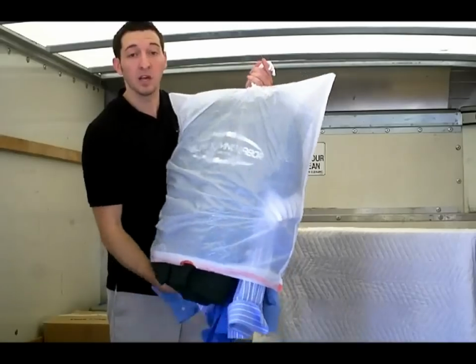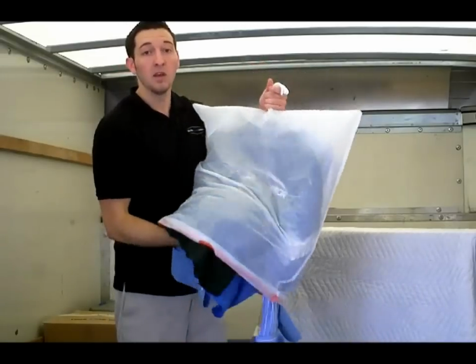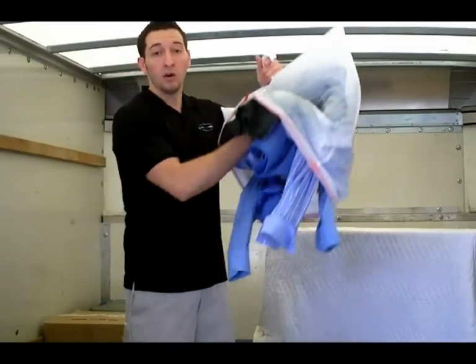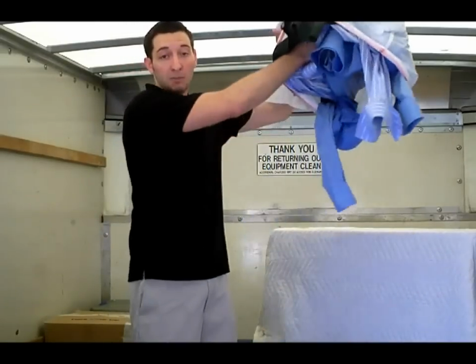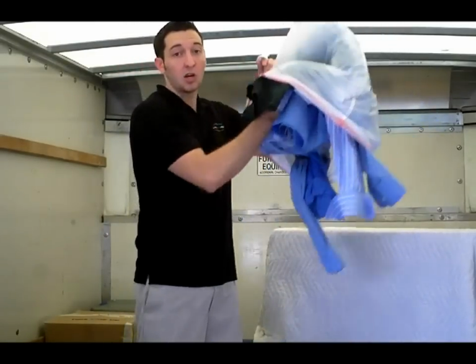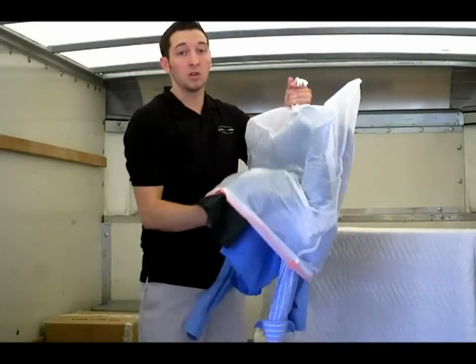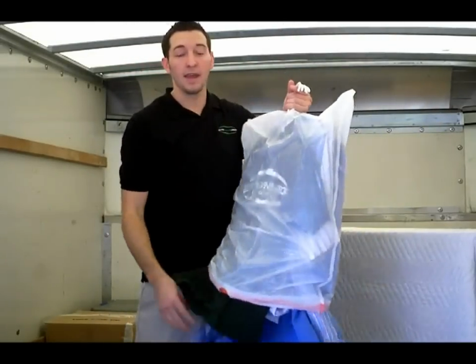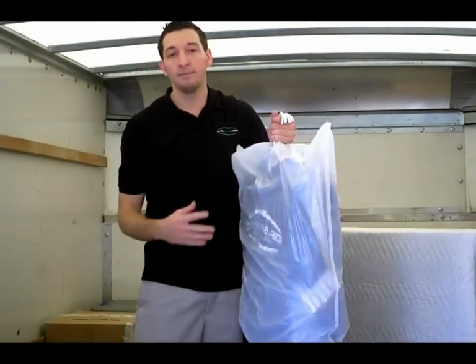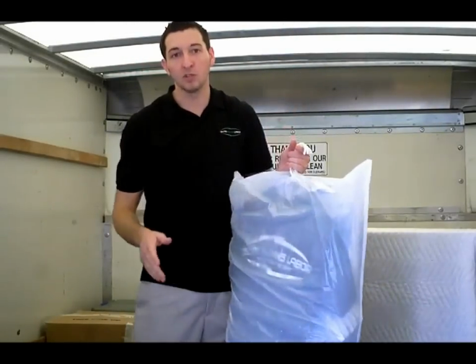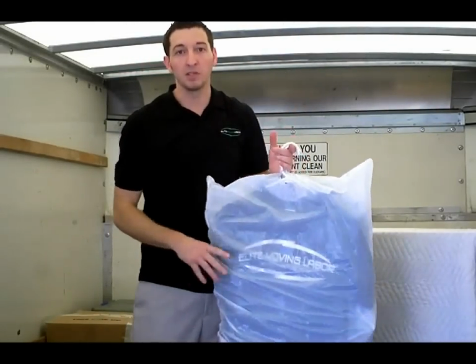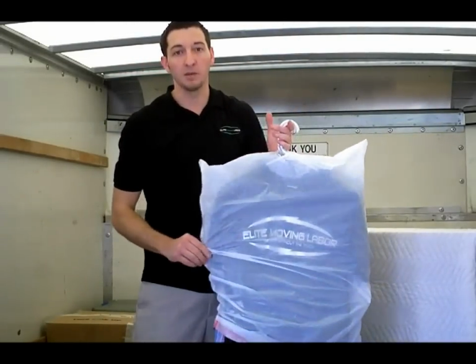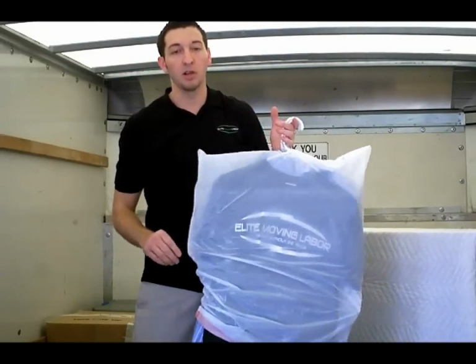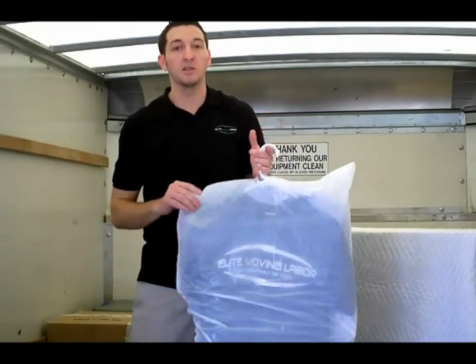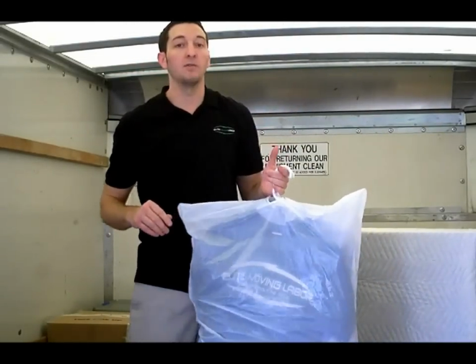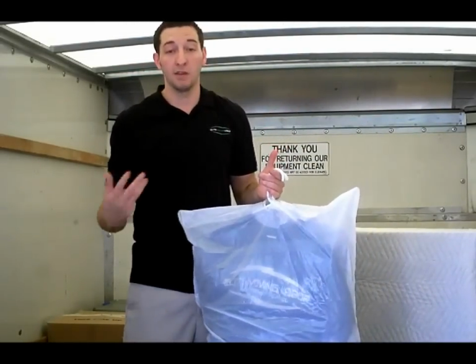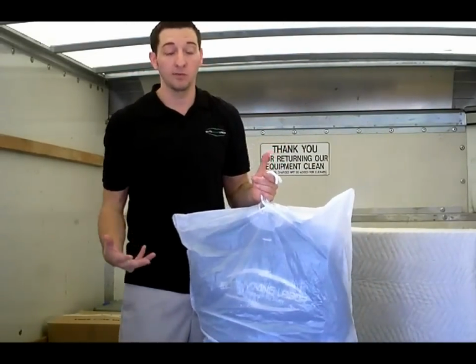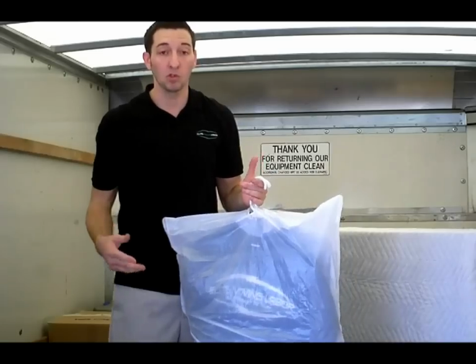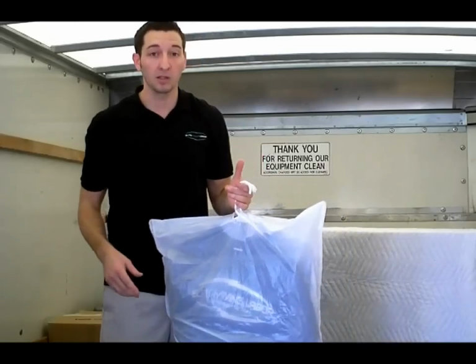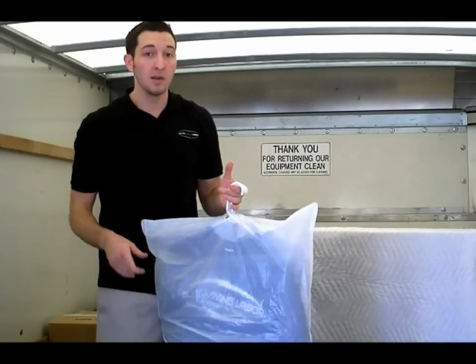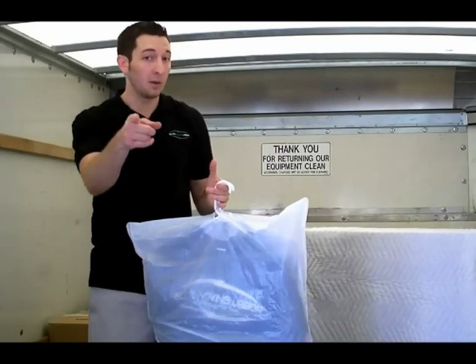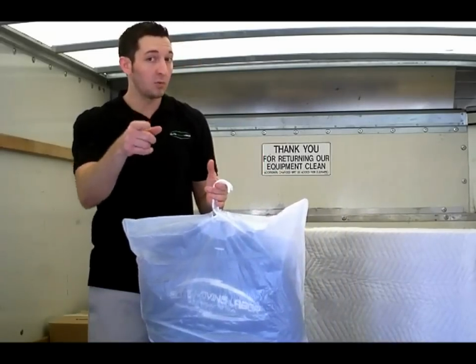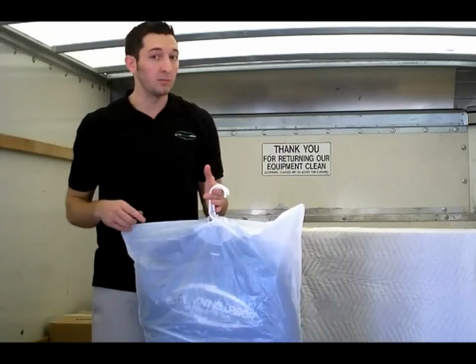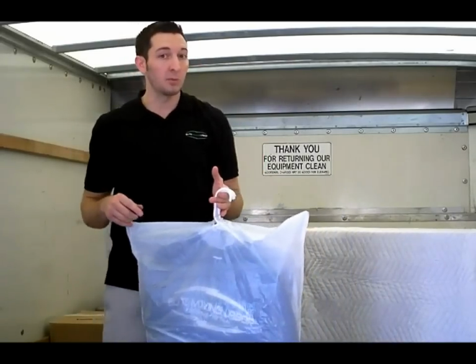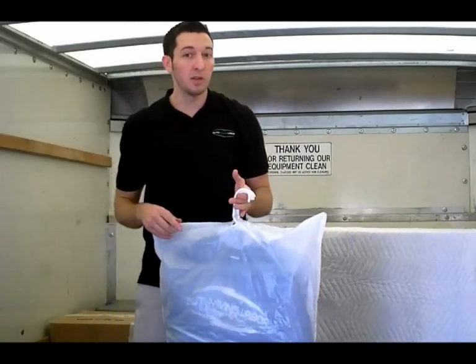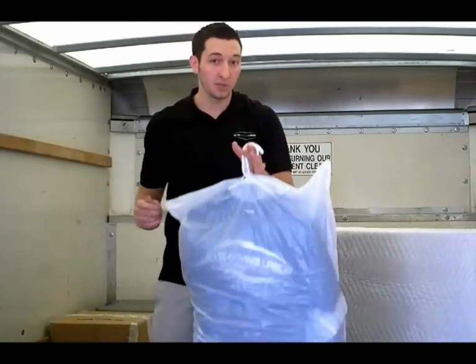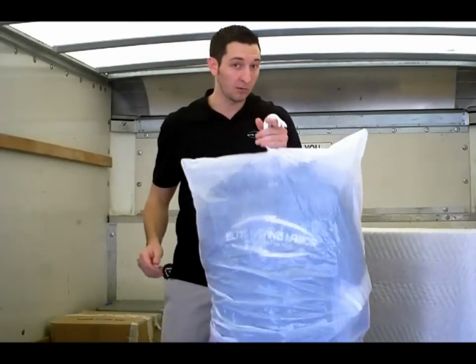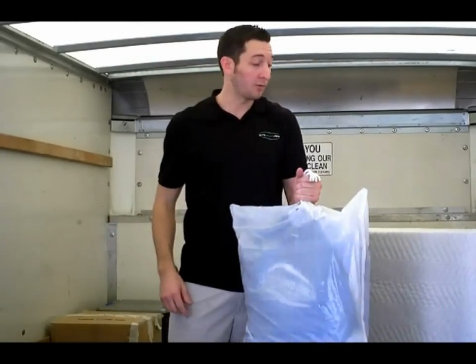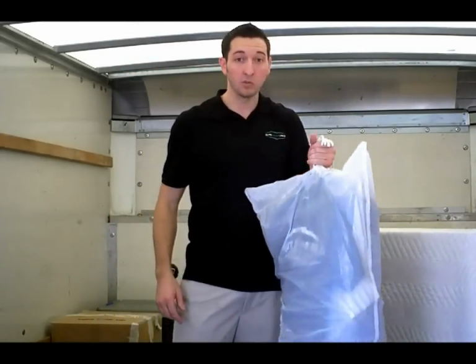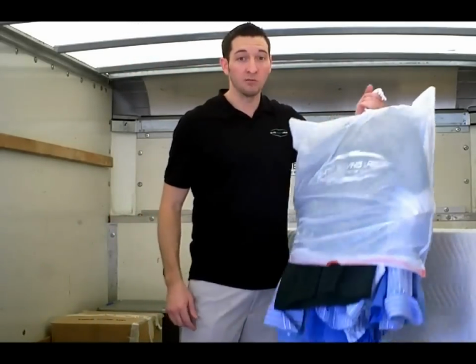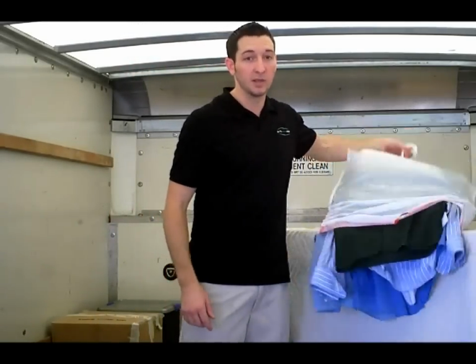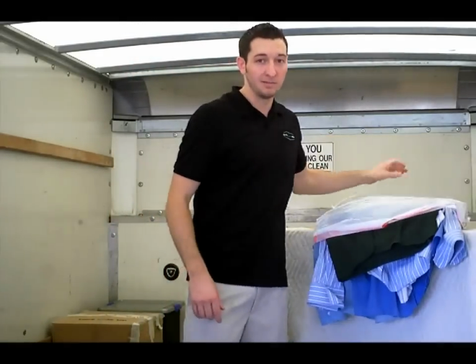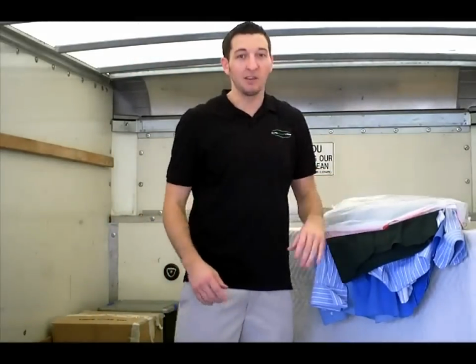You can stuff it on top of the truck, and in multiple different places it can be utilized outside of having a safe space for a wardrobe box. Again, I'm Brandon with Elite Moving Labor, and that was another one of our do-it-yourself moving tips. Thank you.